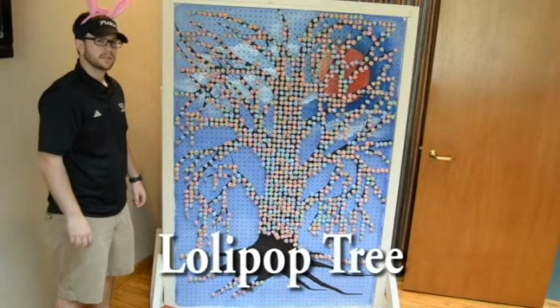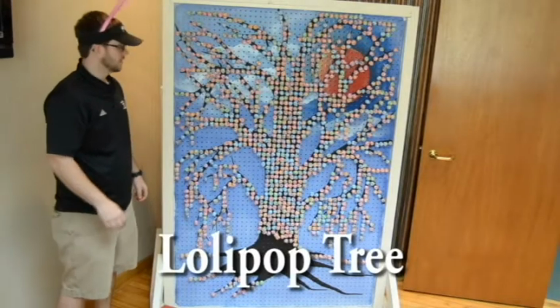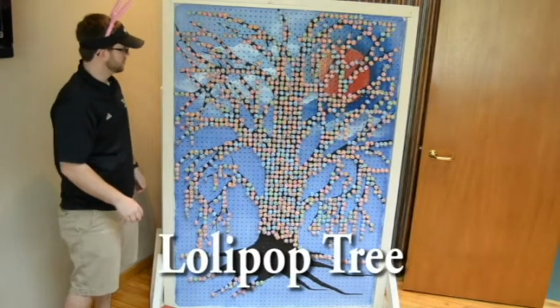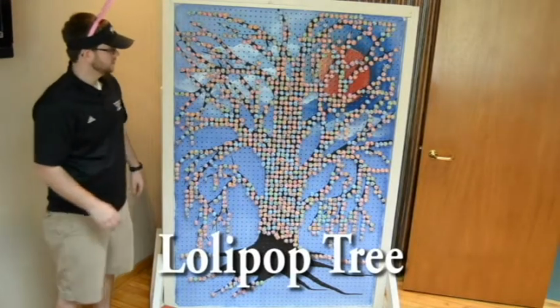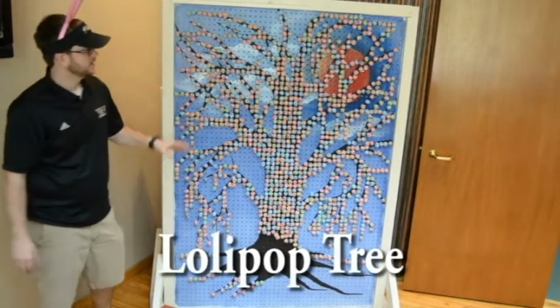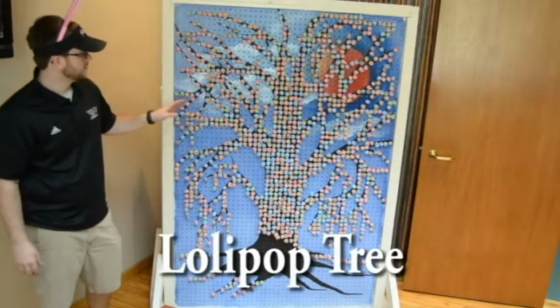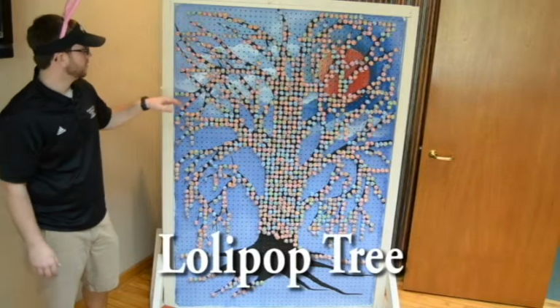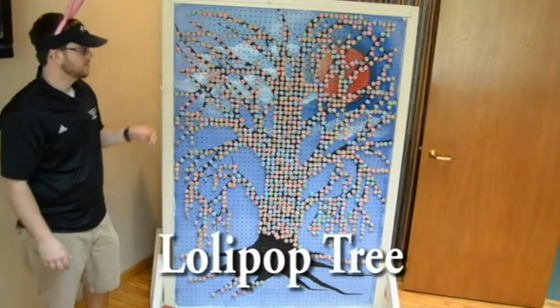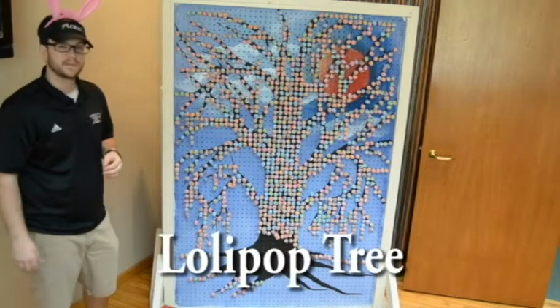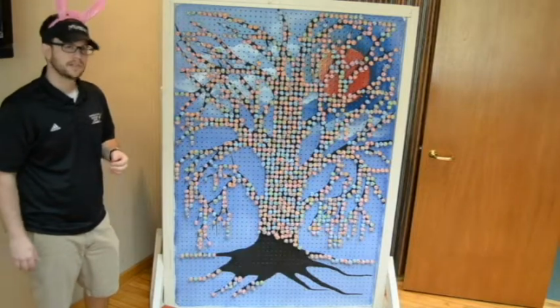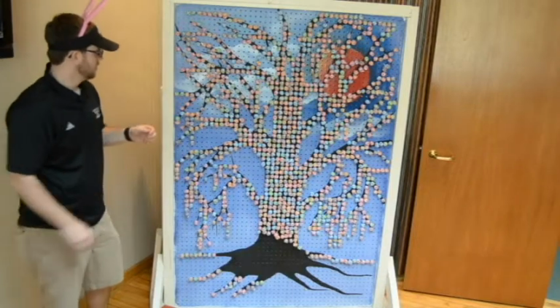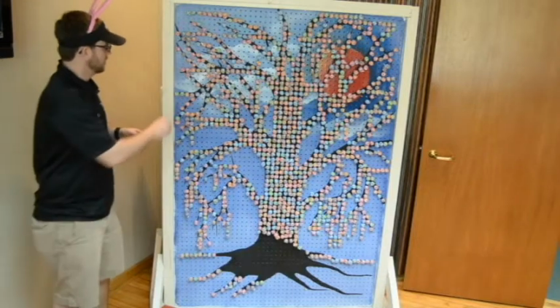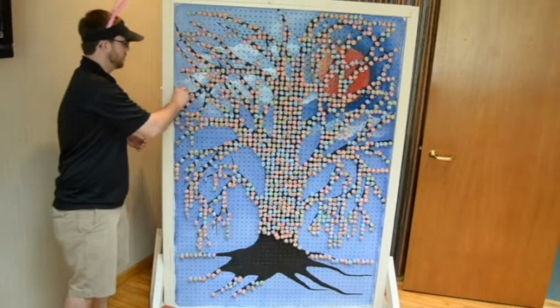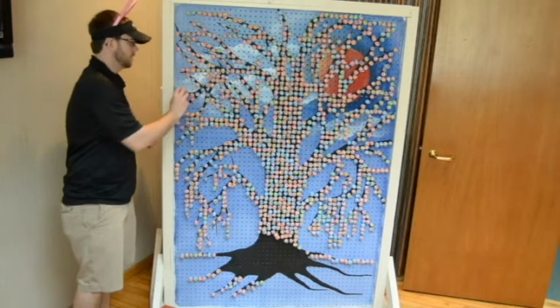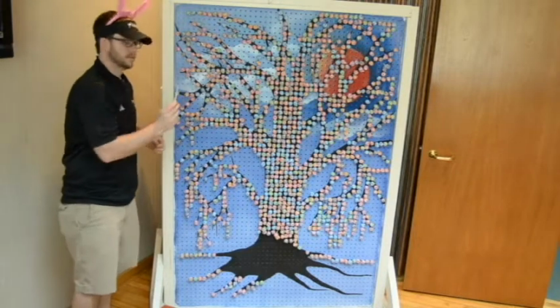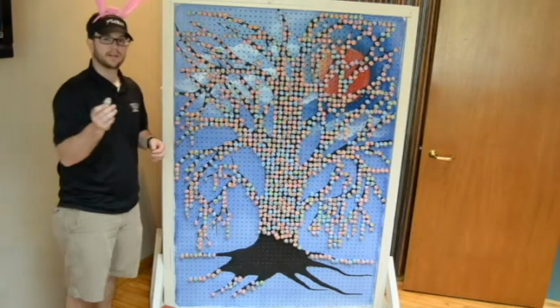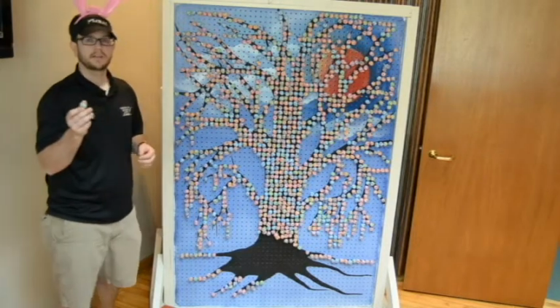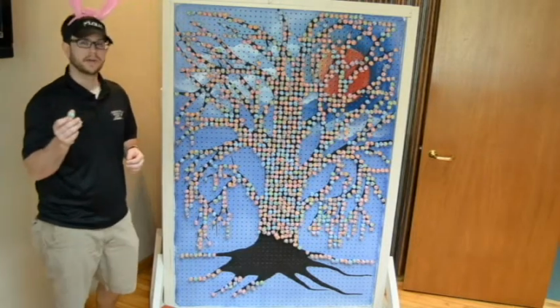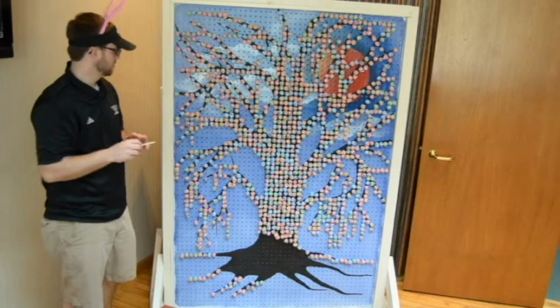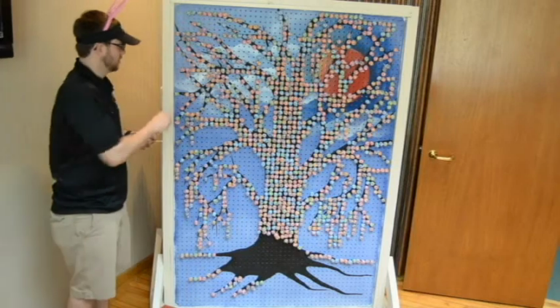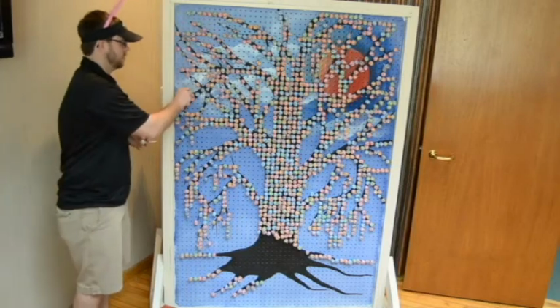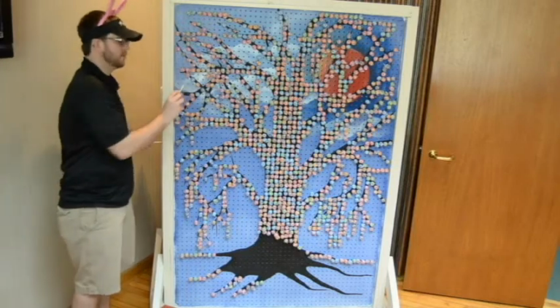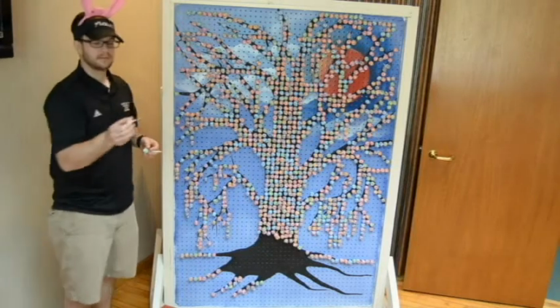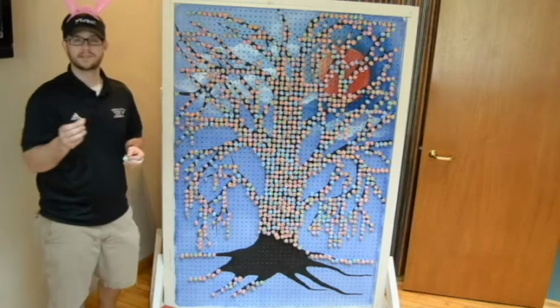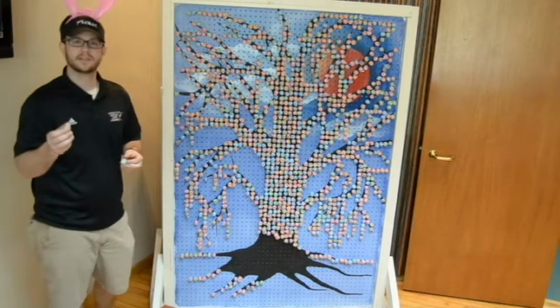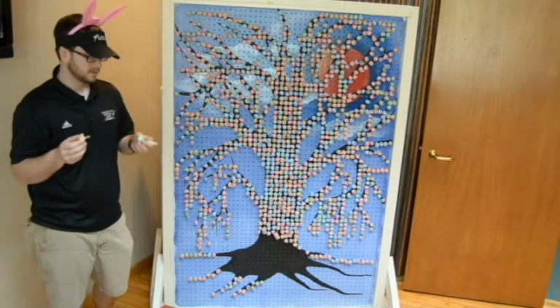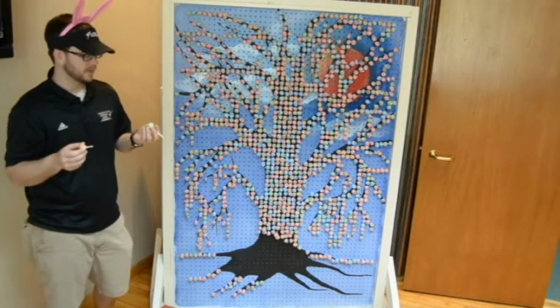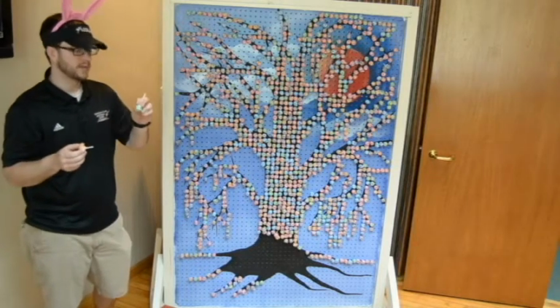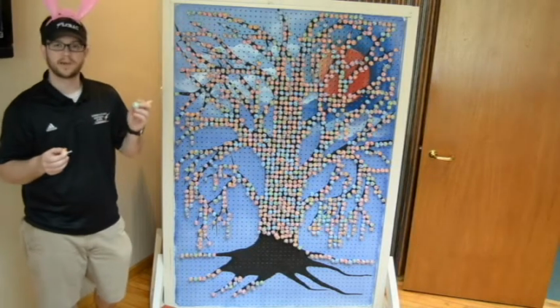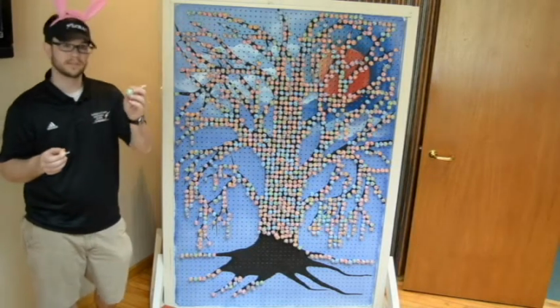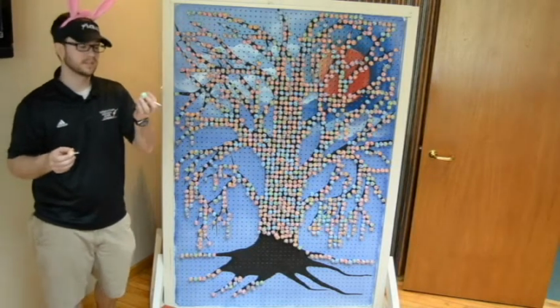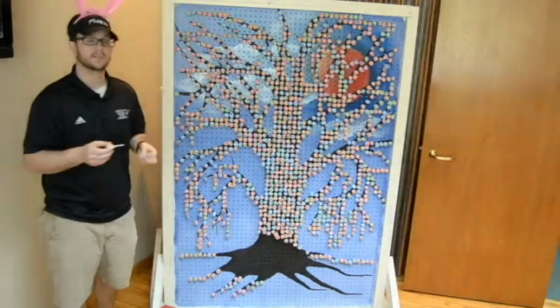This is the Lollipop Tree. The kids will come up and pick a lollipop off the tree. If they pick one with a red dot, they'll get a prize. If they pick one without, they'll just get the sucker. But if they pick one with the red dot, they'll still get the sucker and the prize.